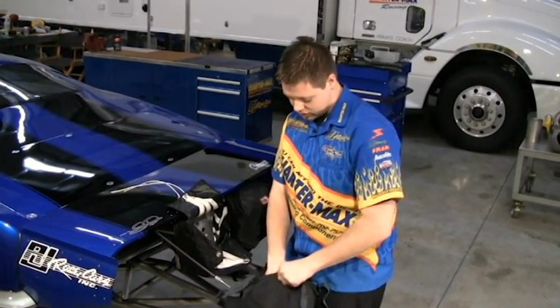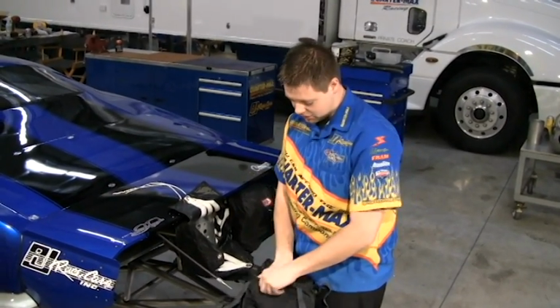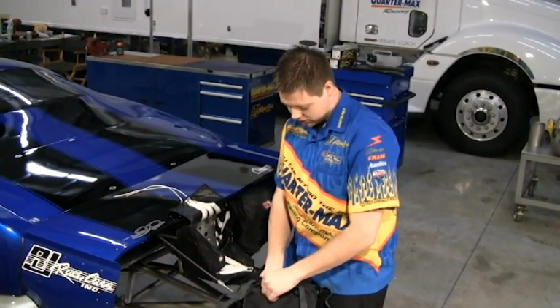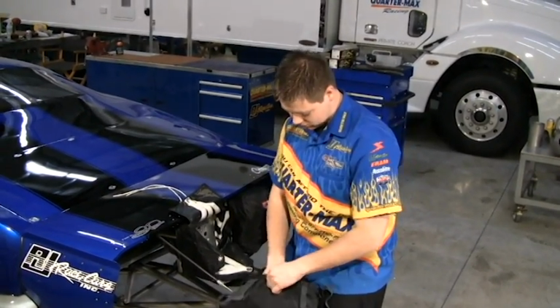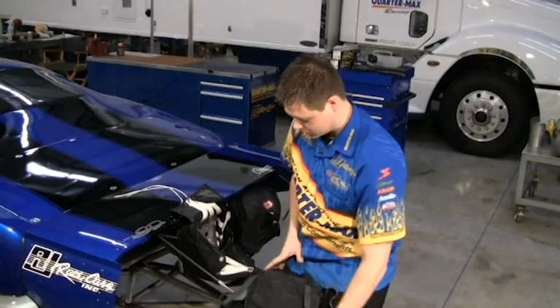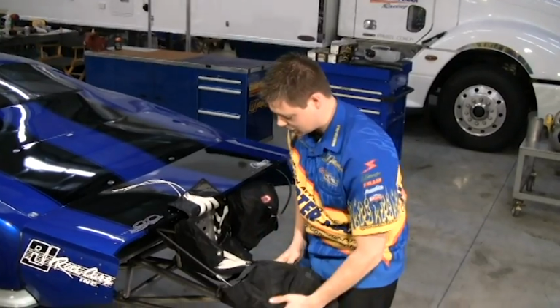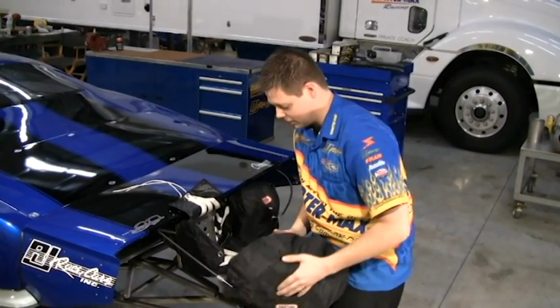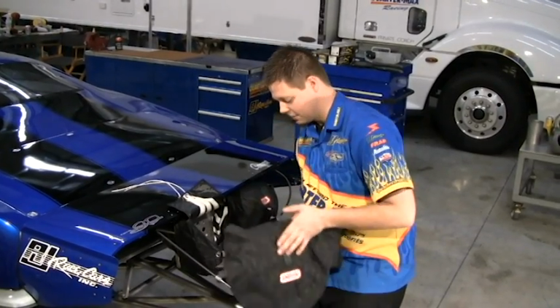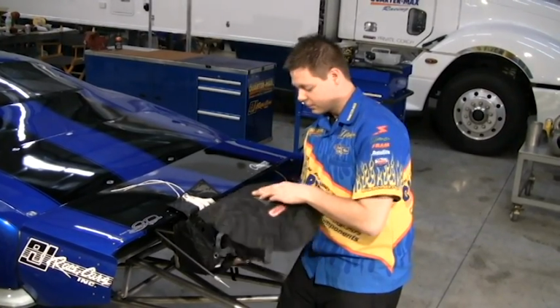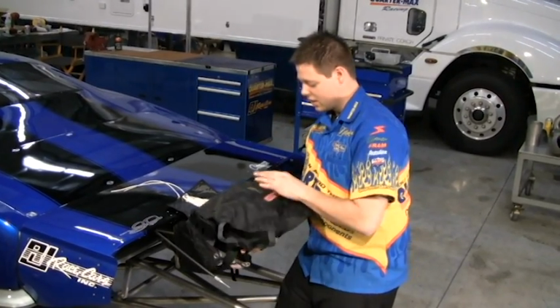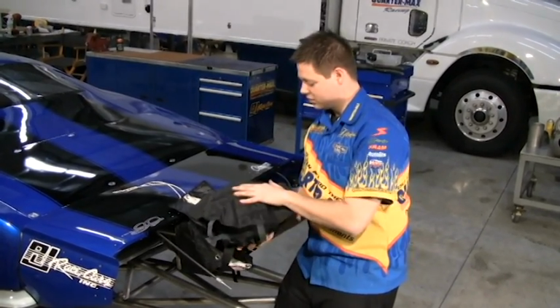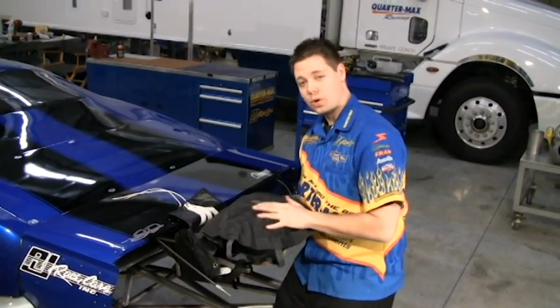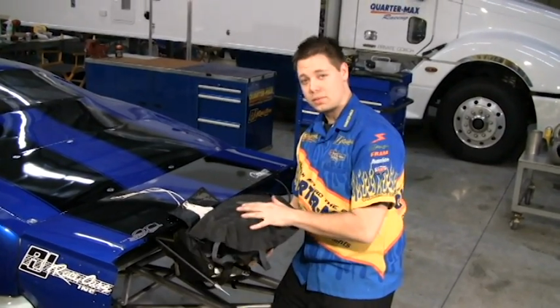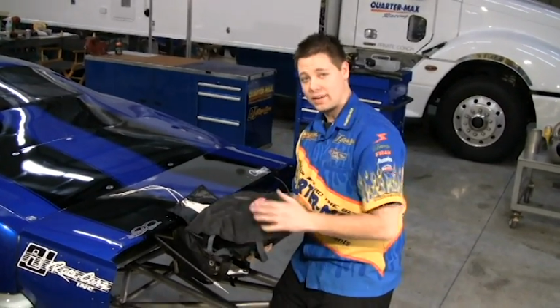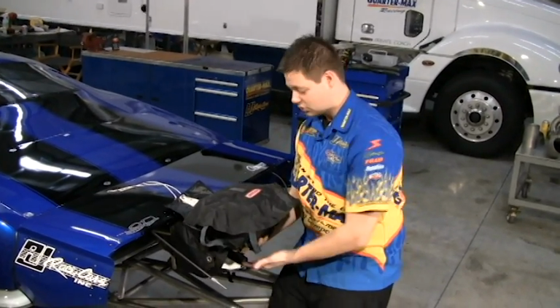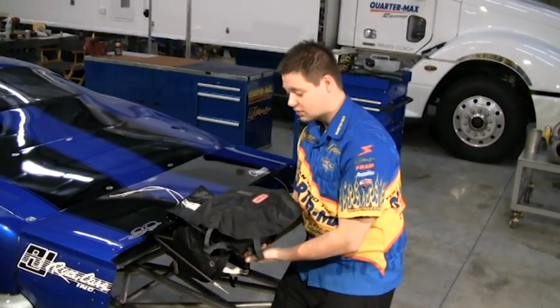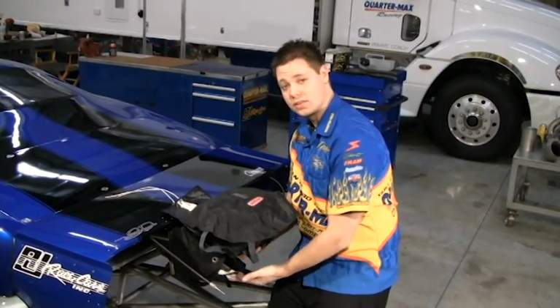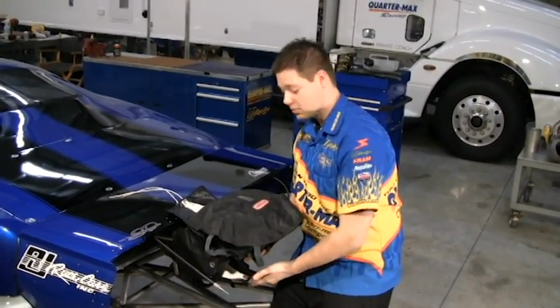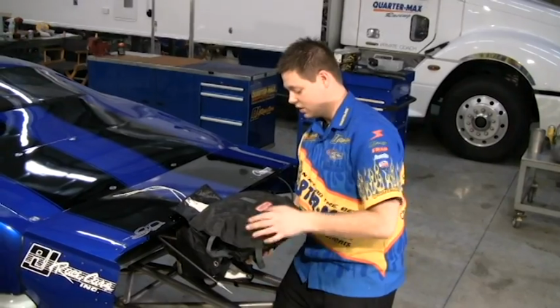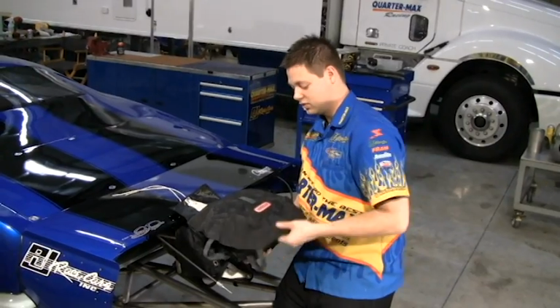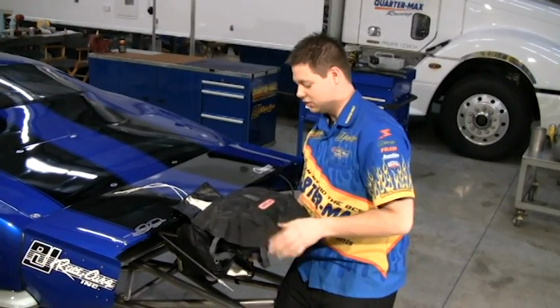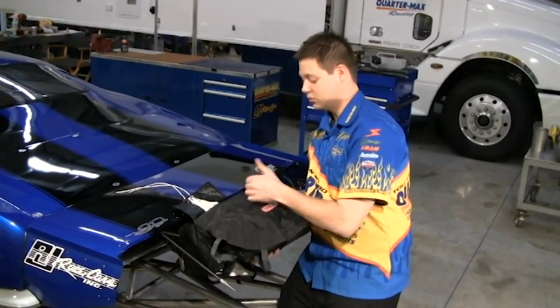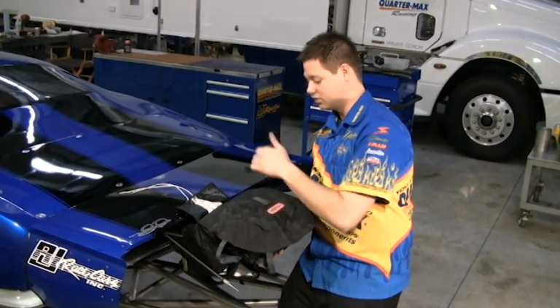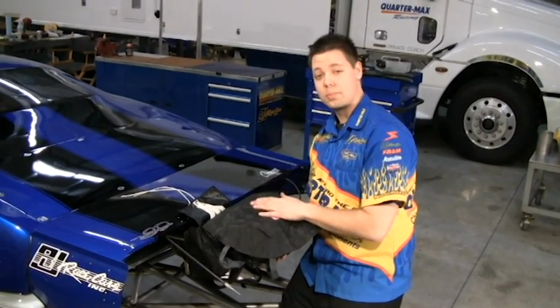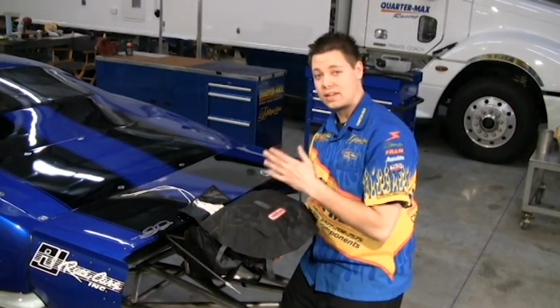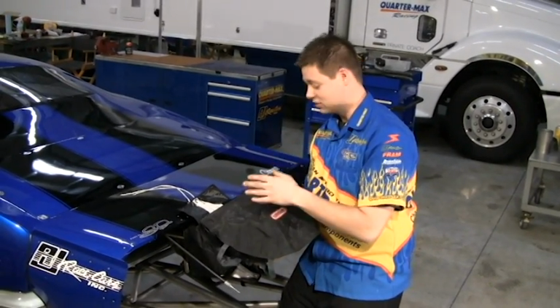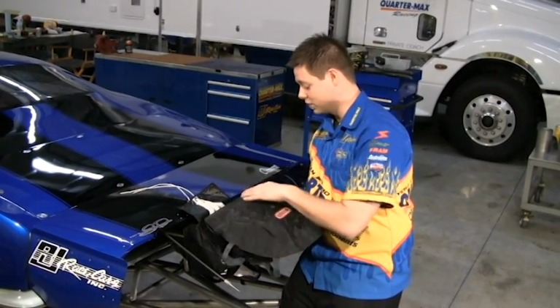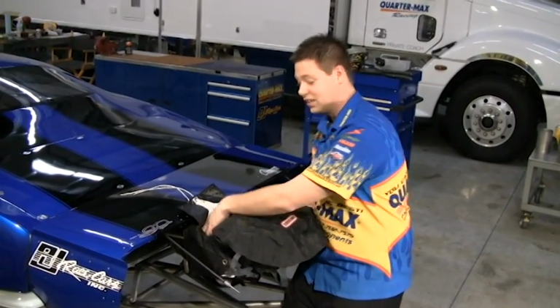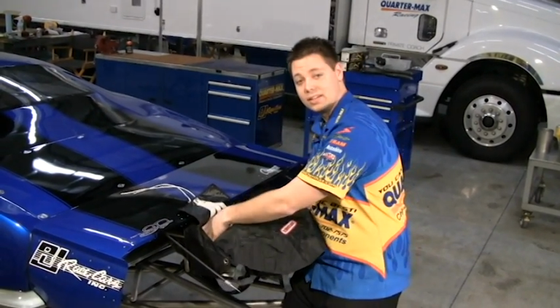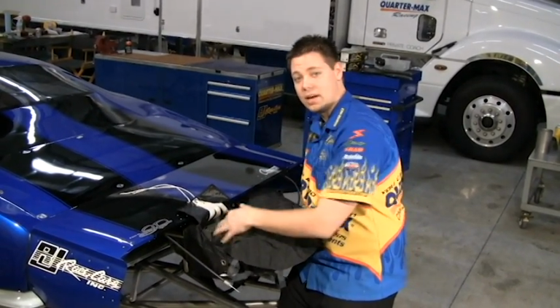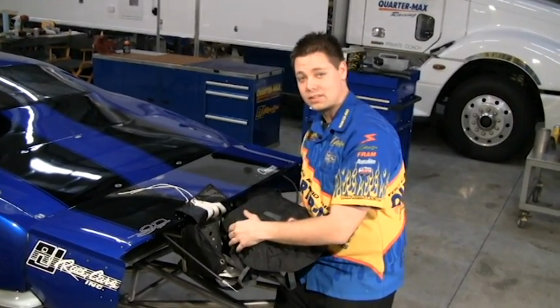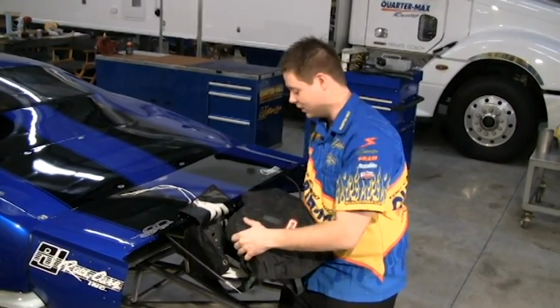Tuck that flap in there. I'm going to take my D-bag — I want this thing going into the pack with the shroud lines on the bottom and this little mini chute towards the top, at less risk of anything getting caught behind the disc back here.